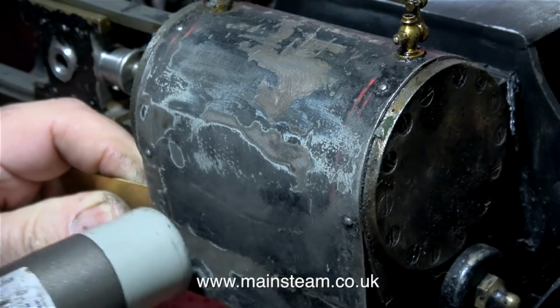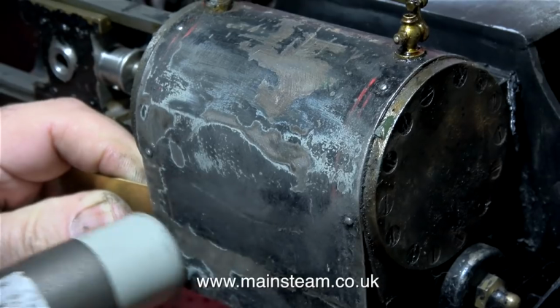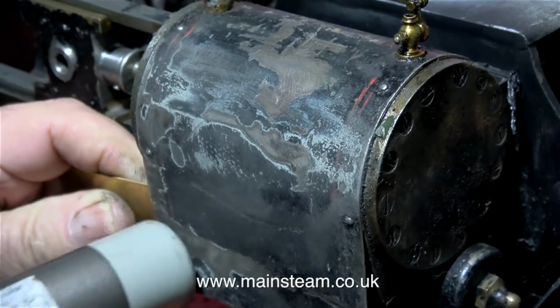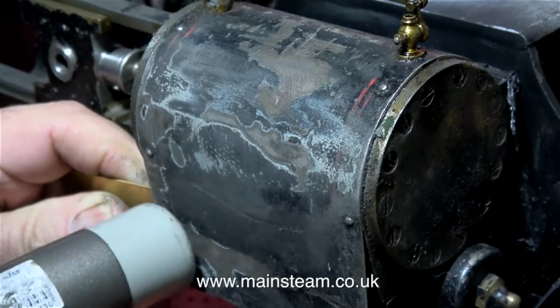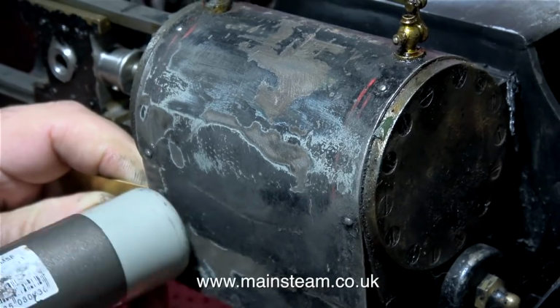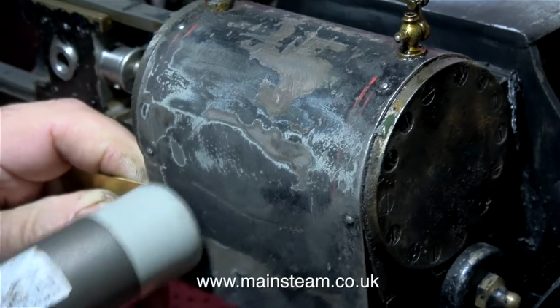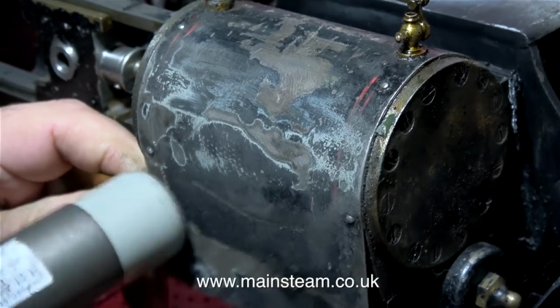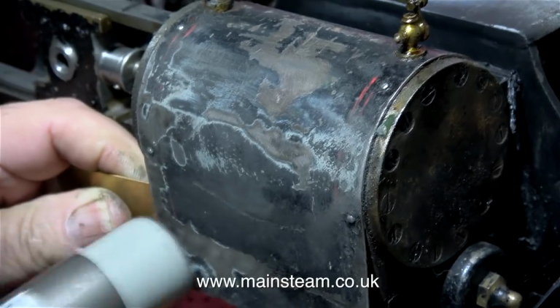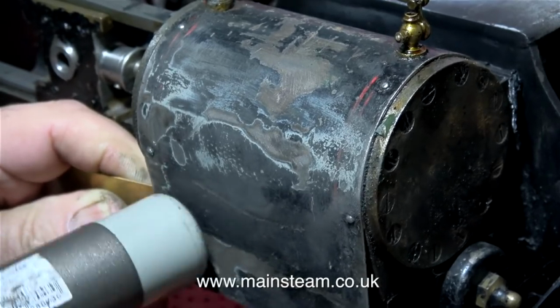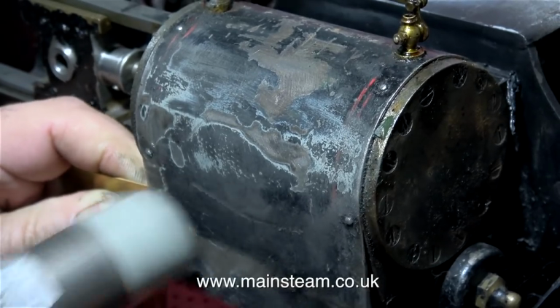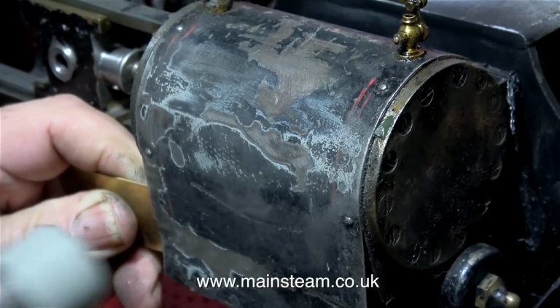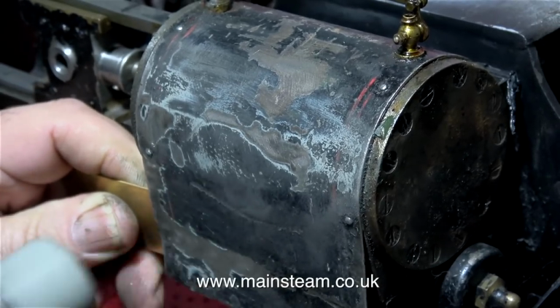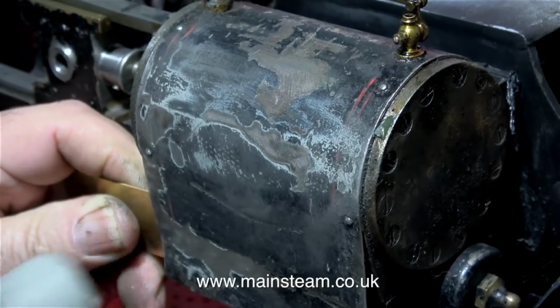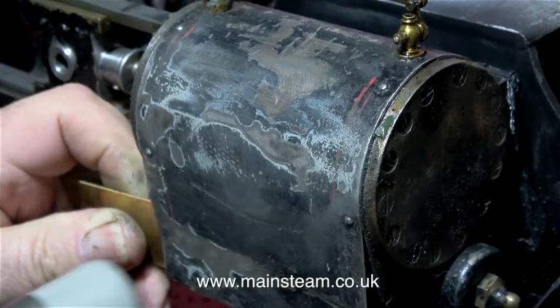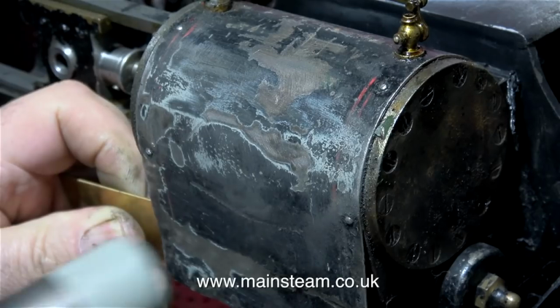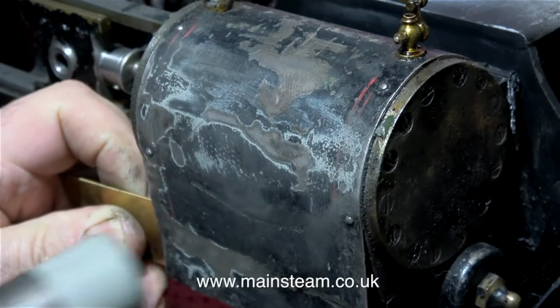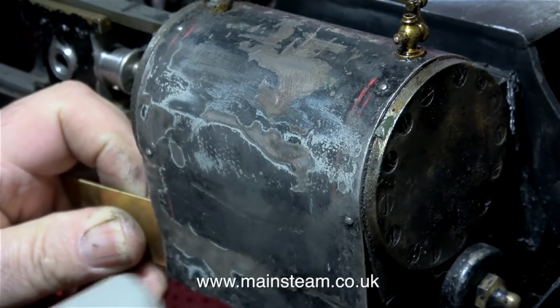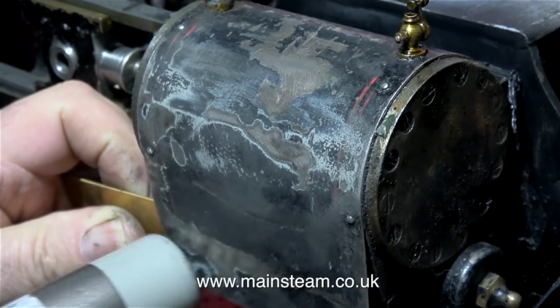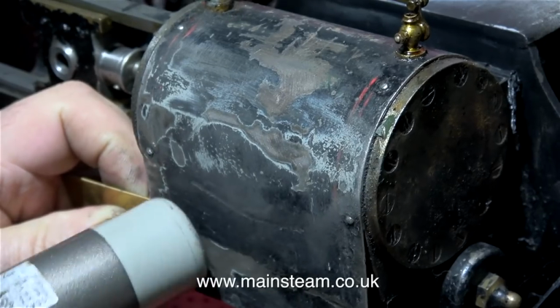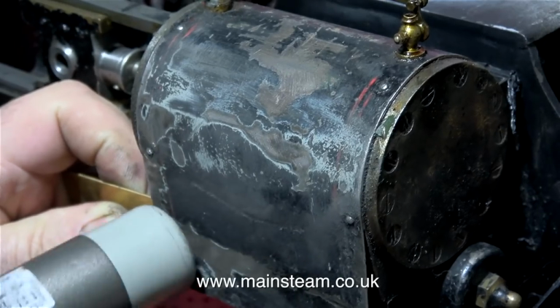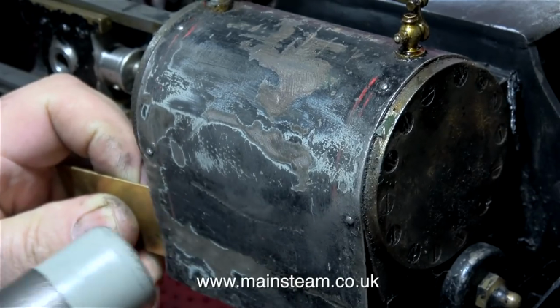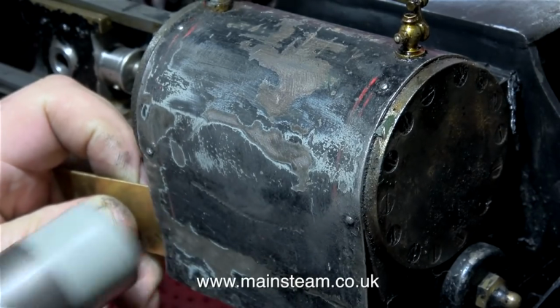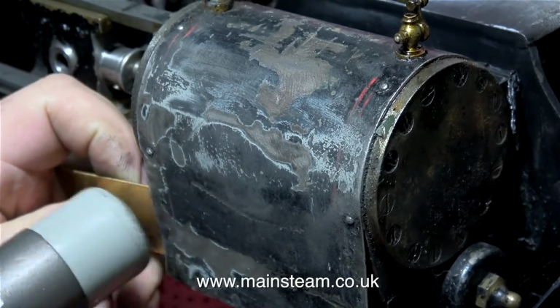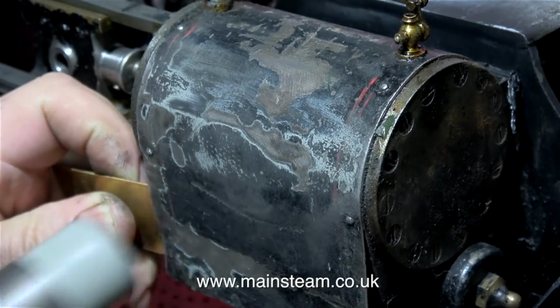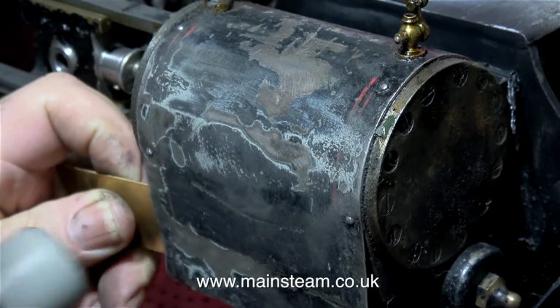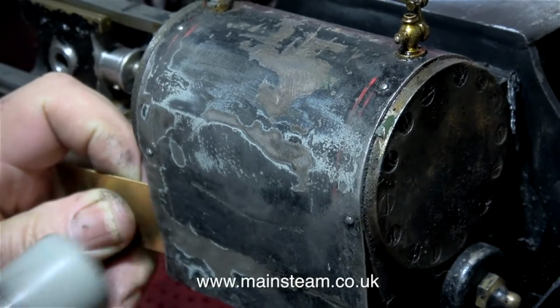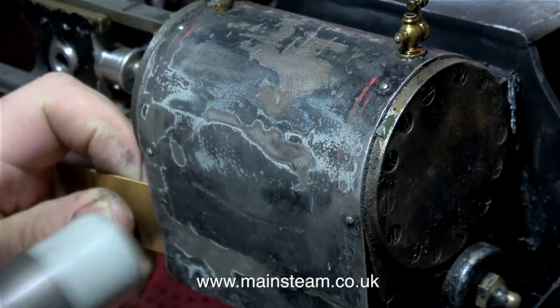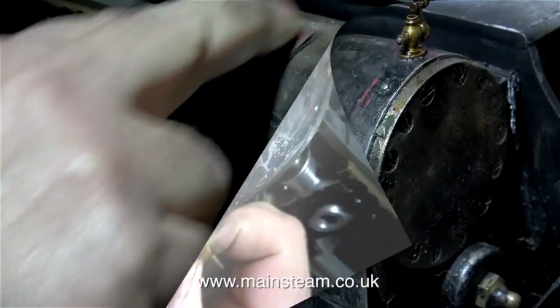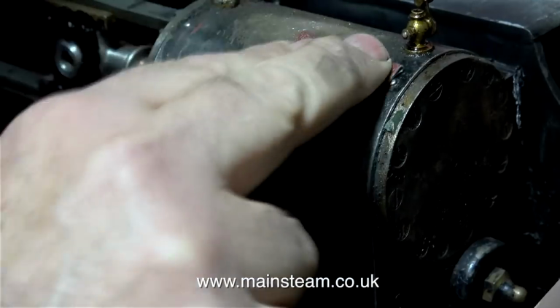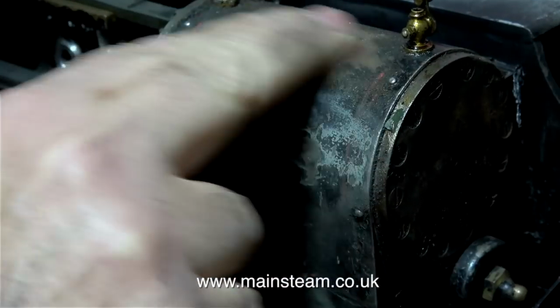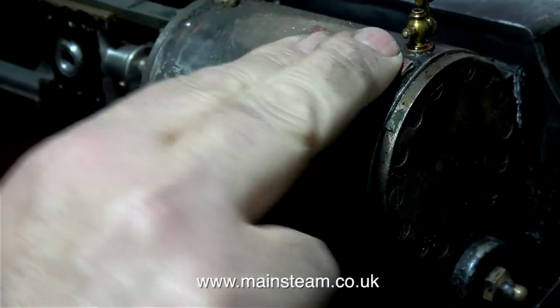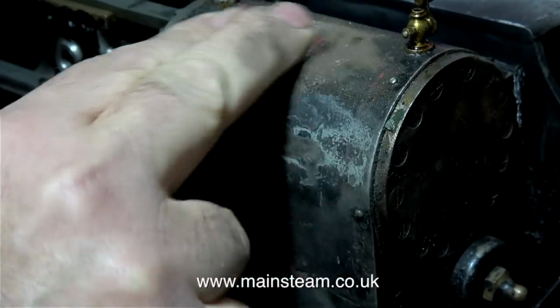I noticed a very slight crease in the cylinder cladding, so I removed it by using a piece of brass held behind the cylinder cladding and then tapping the cladding with a soft hammer. Then it's back to more sanding.